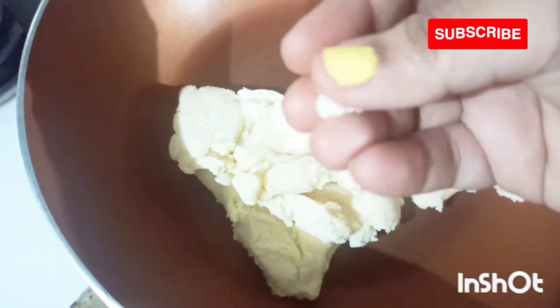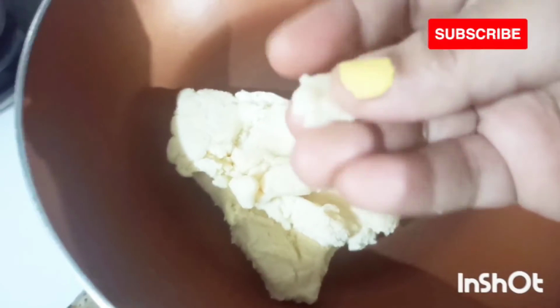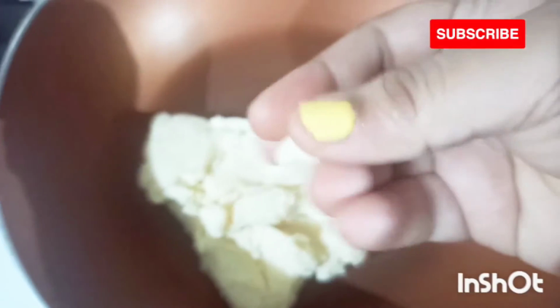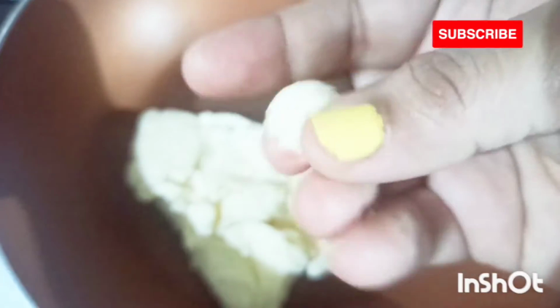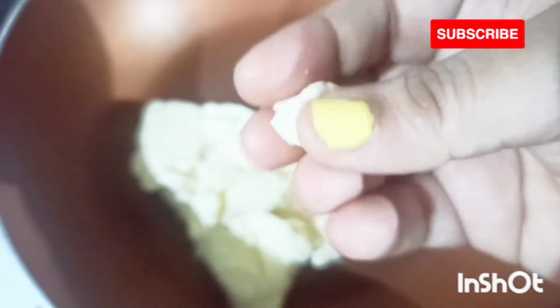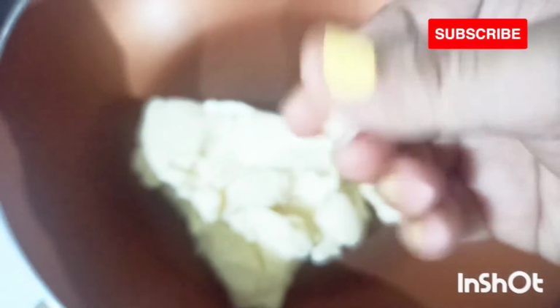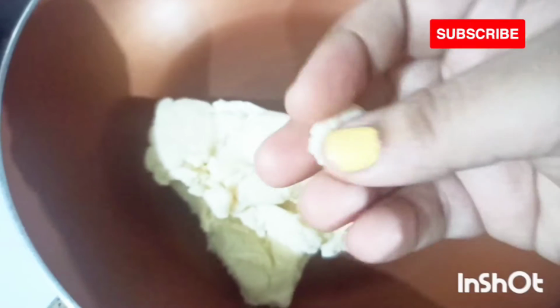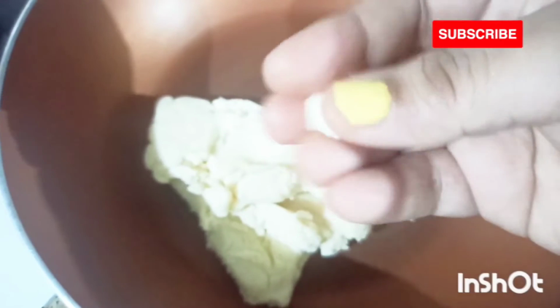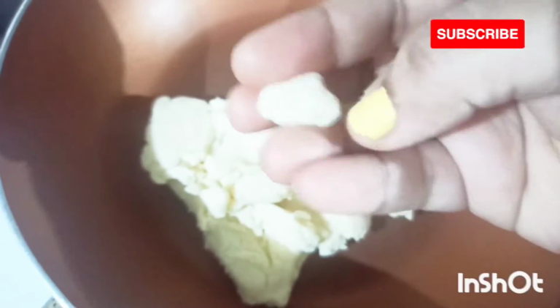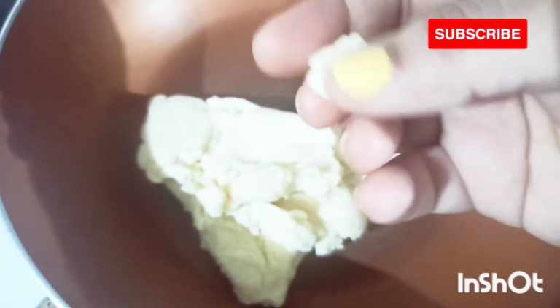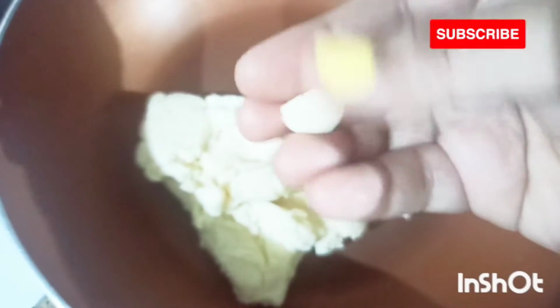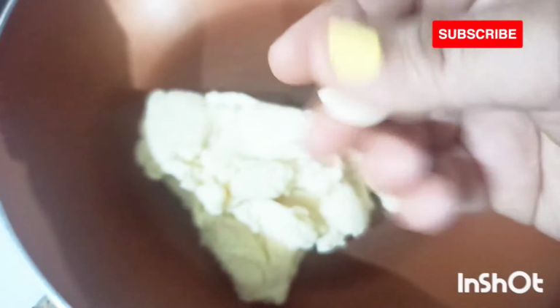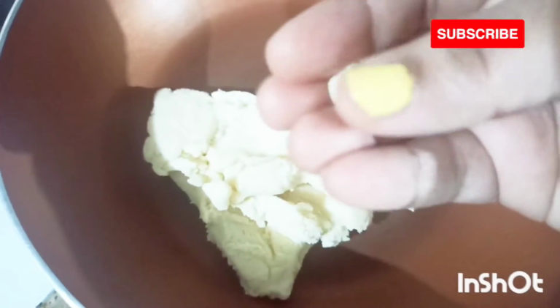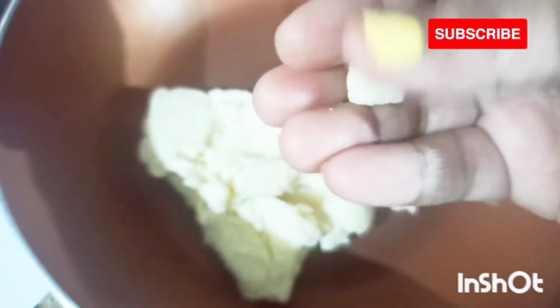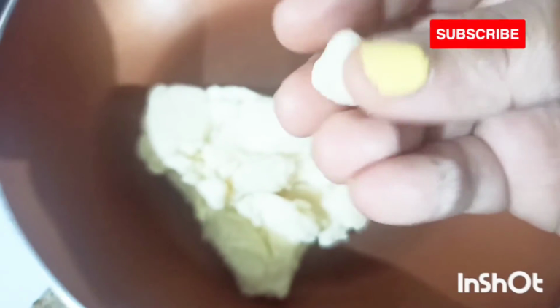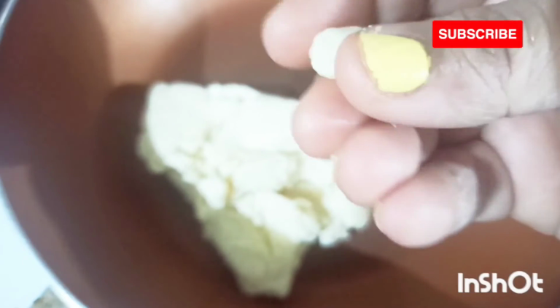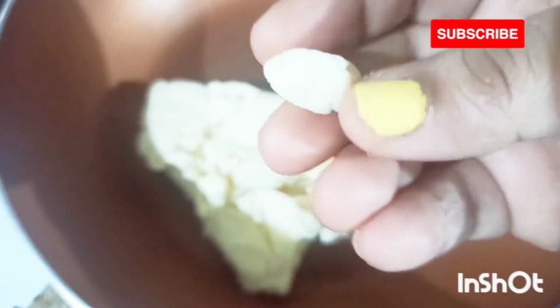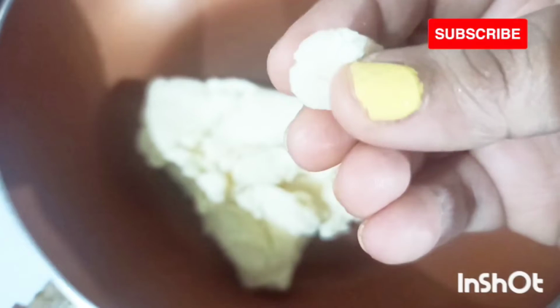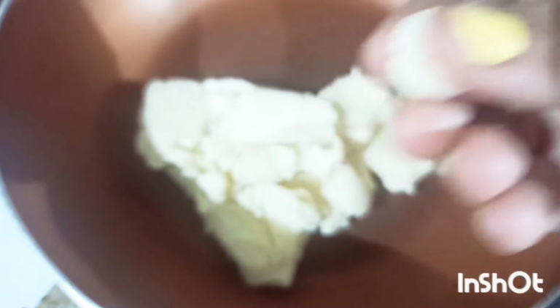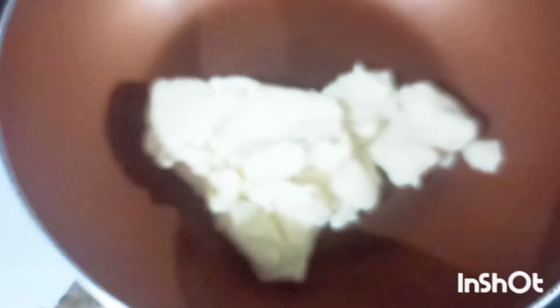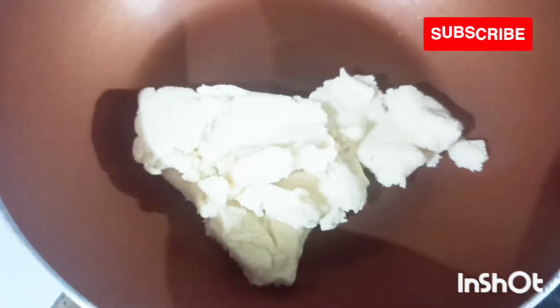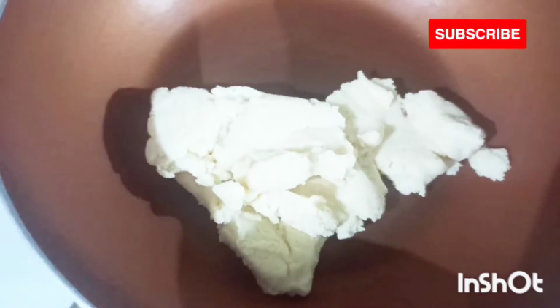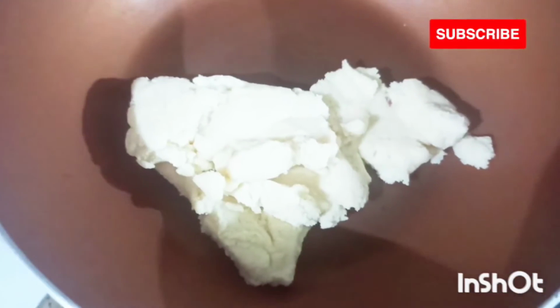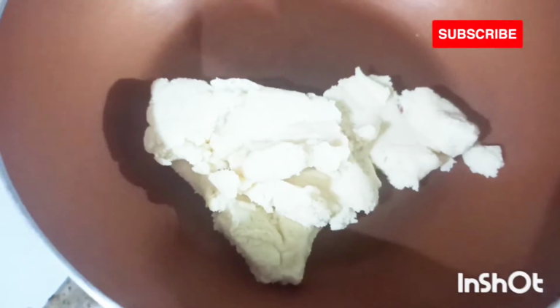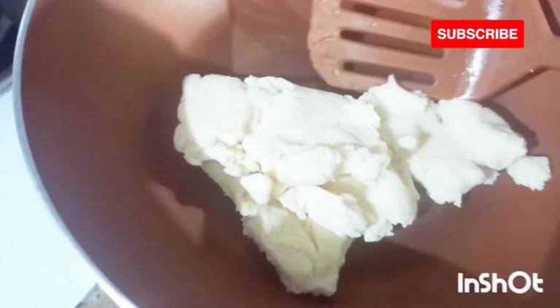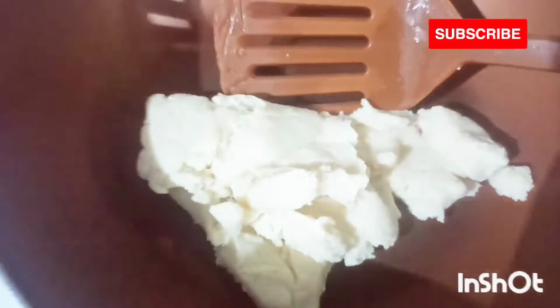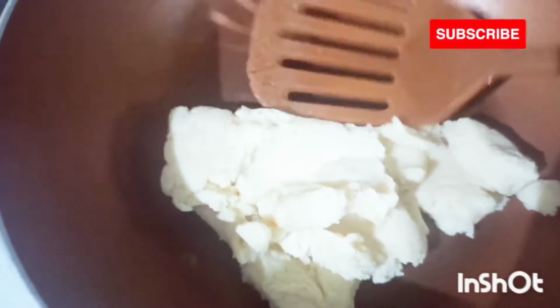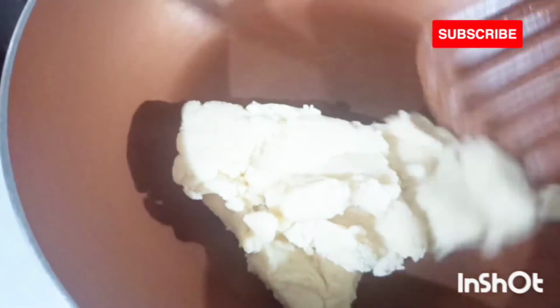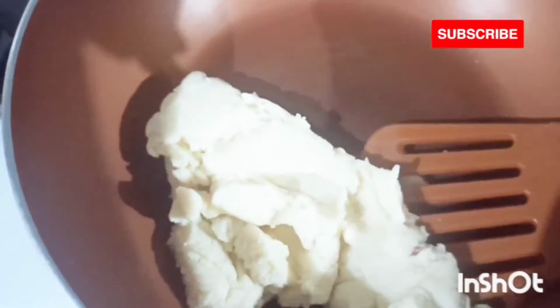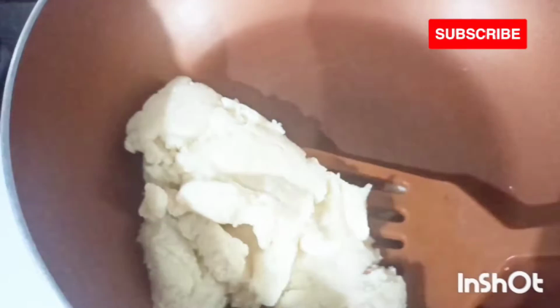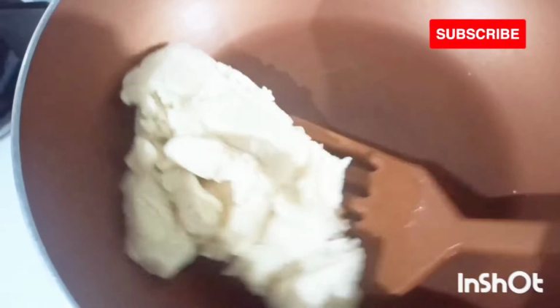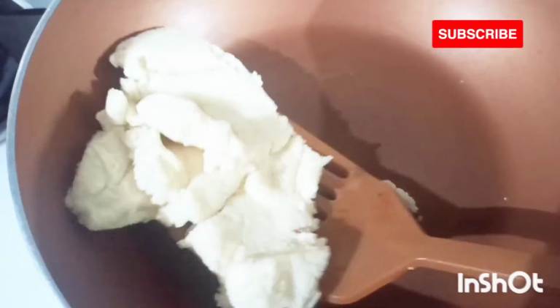You can make a ball to see if your dough is ready. If you can make a ball out of the dough, then your sondesh mixture is ready, so I'll simply take it out.